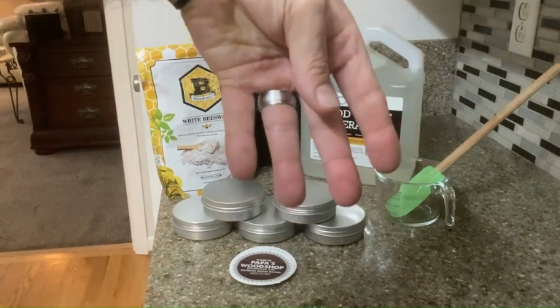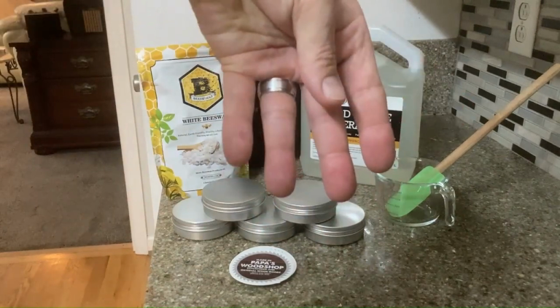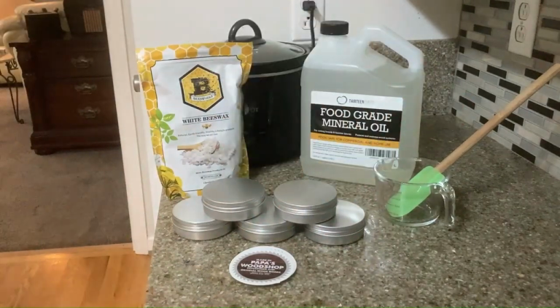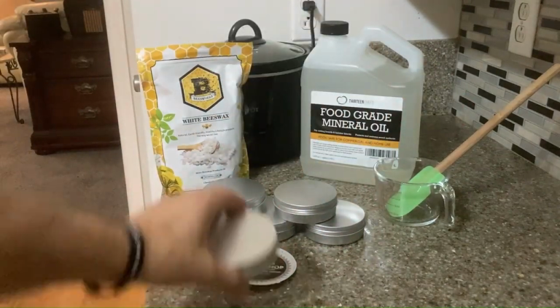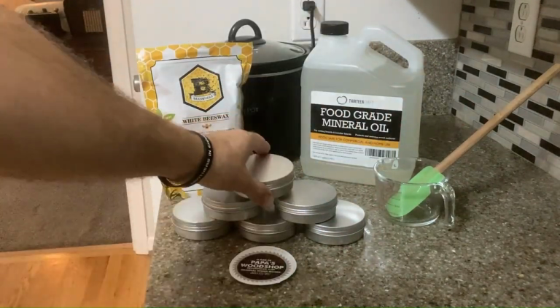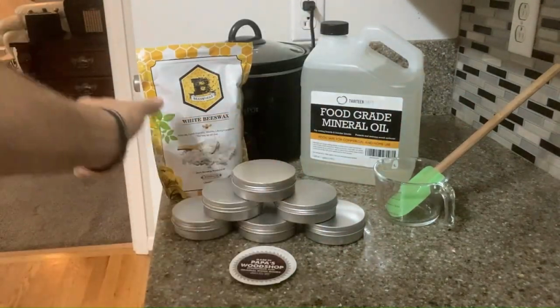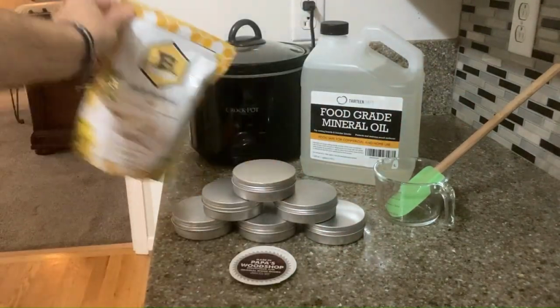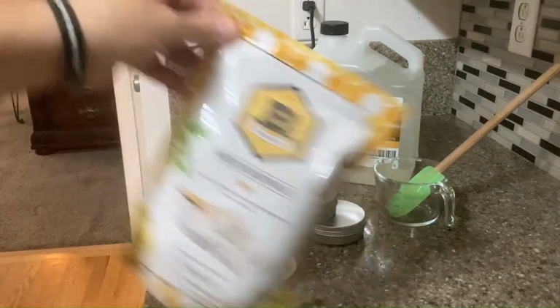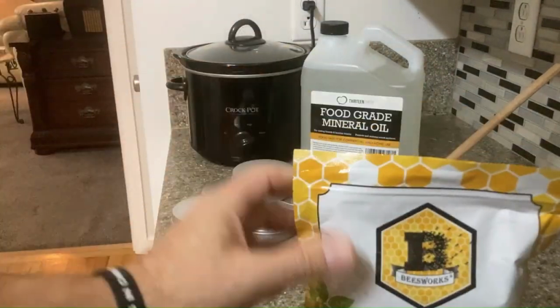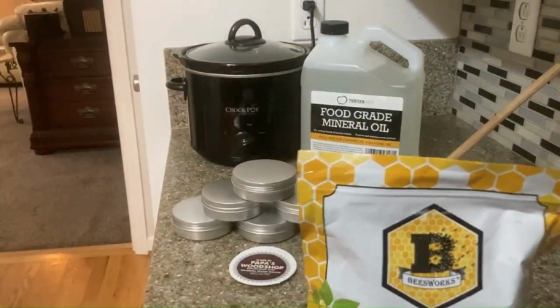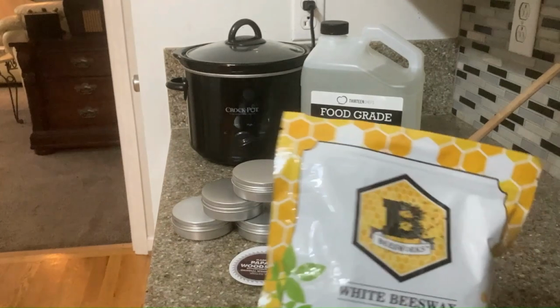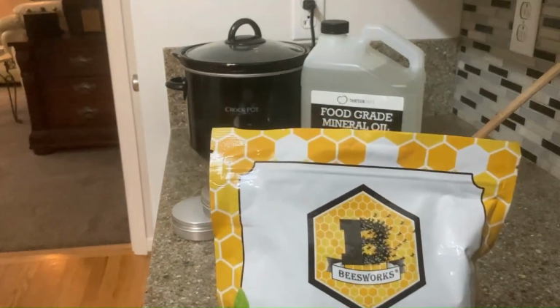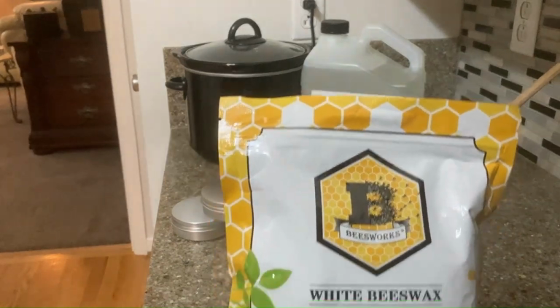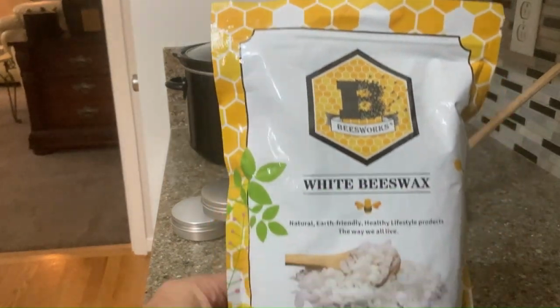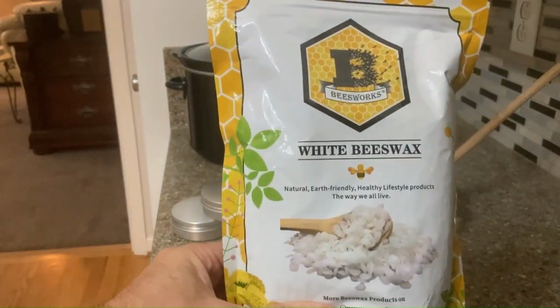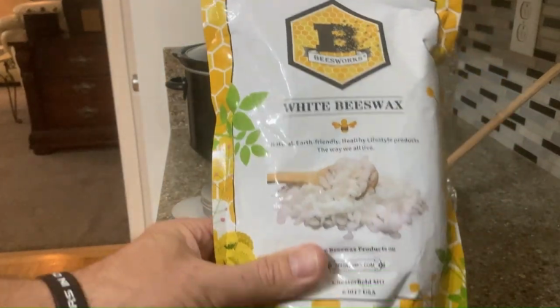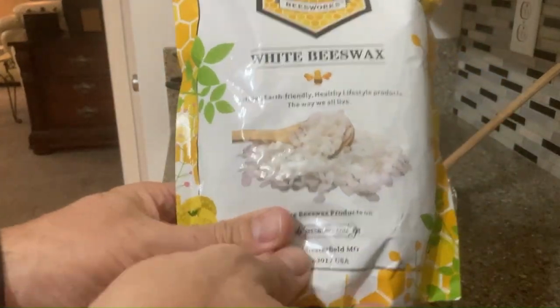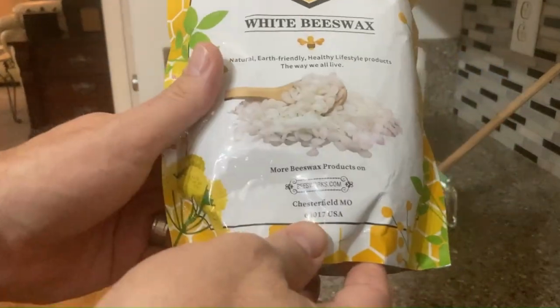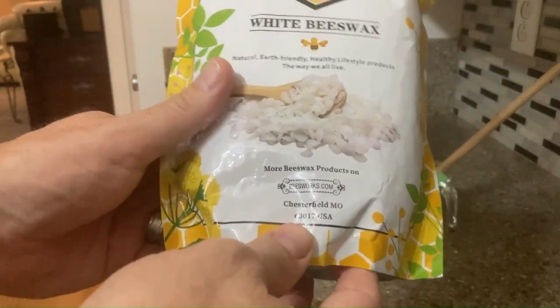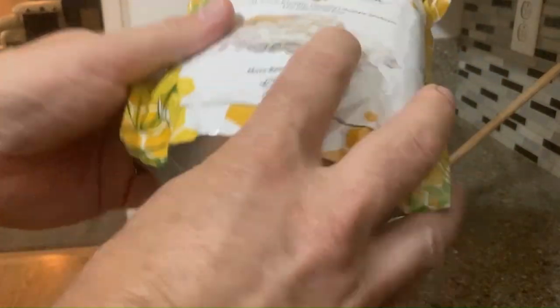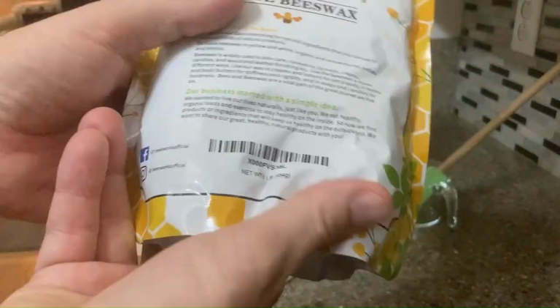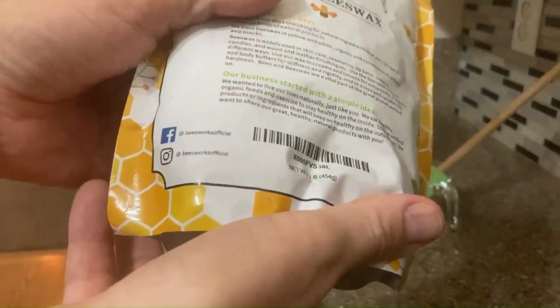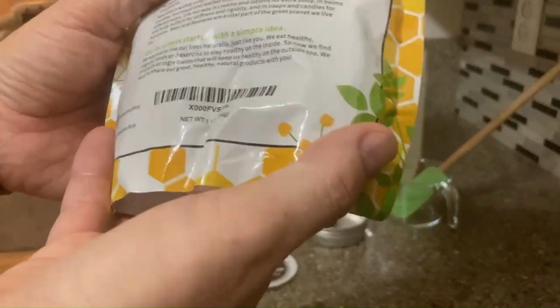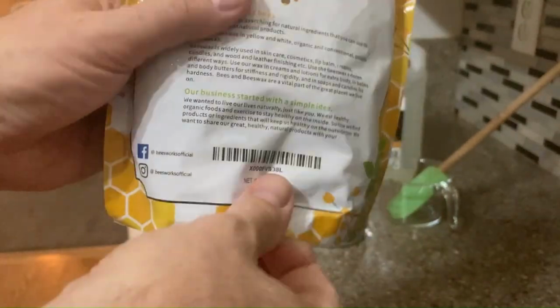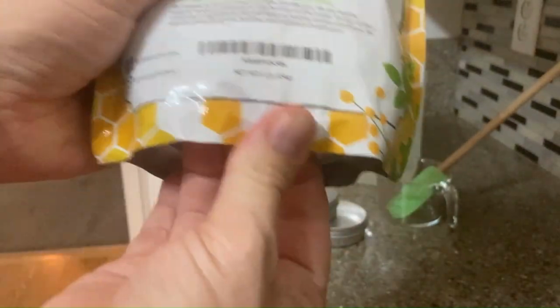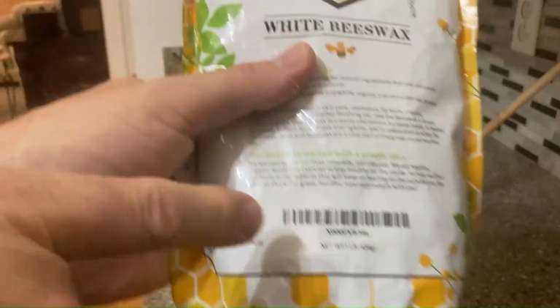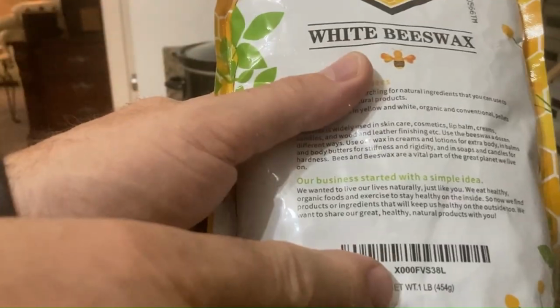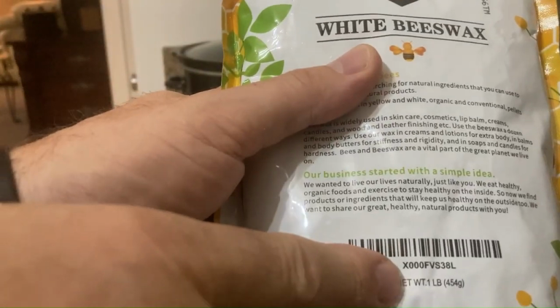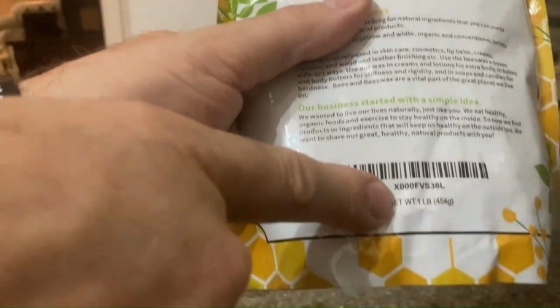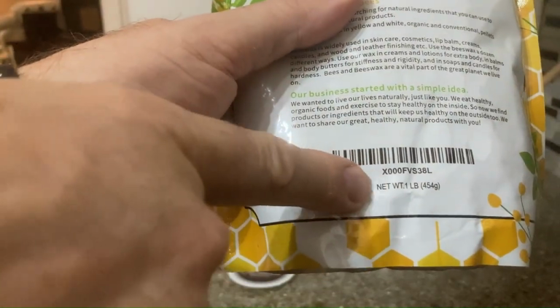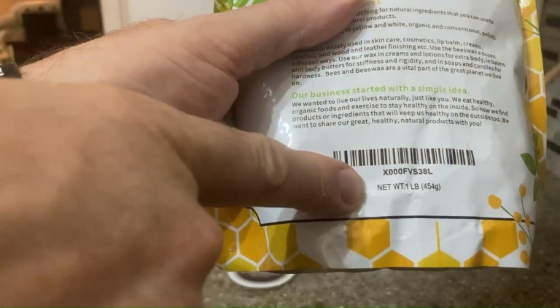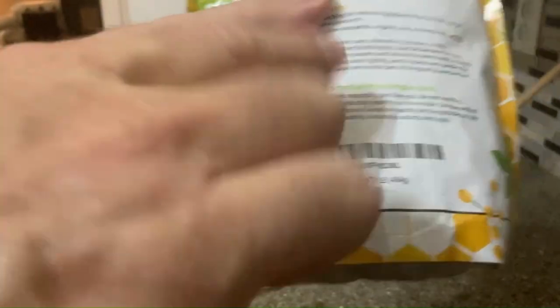They are 4-ounce tins. Okay, very good. What are we doing today? So we're going to take beeswax — one pound, 16 ounces of beeswax.